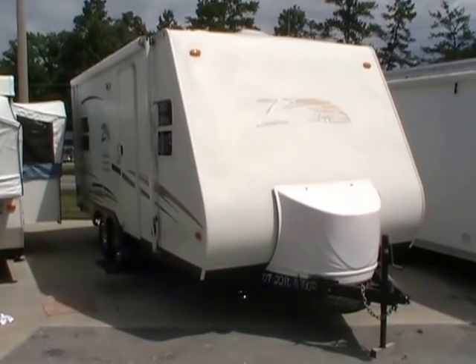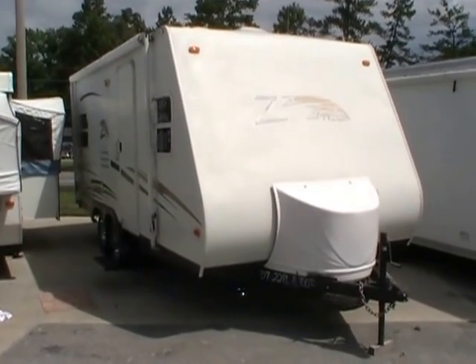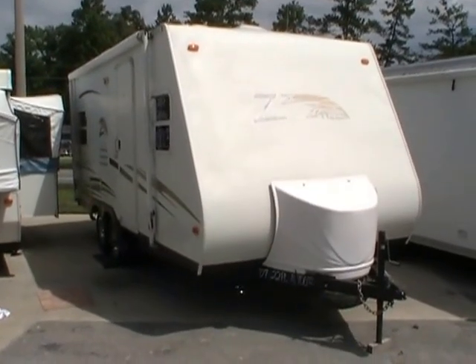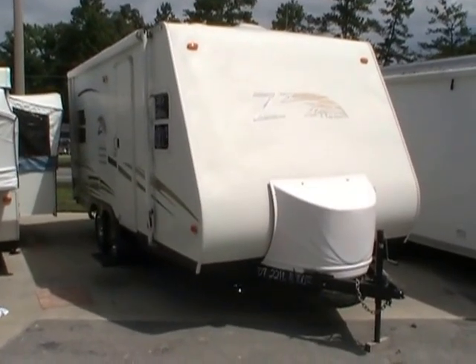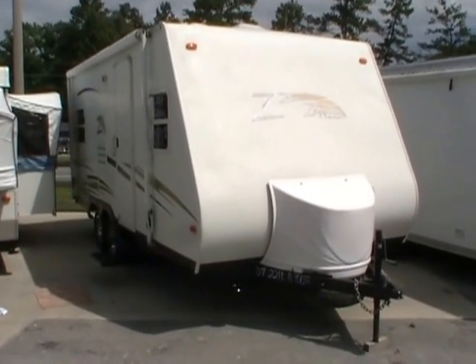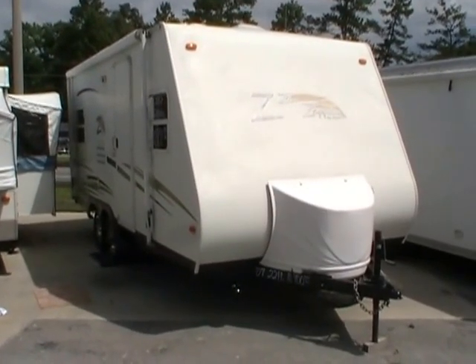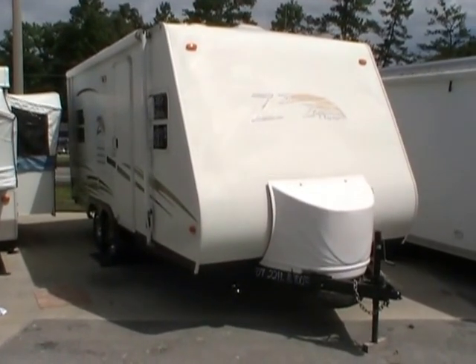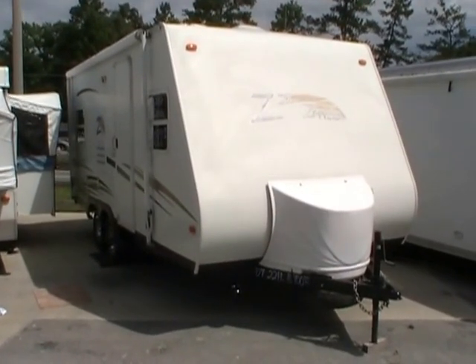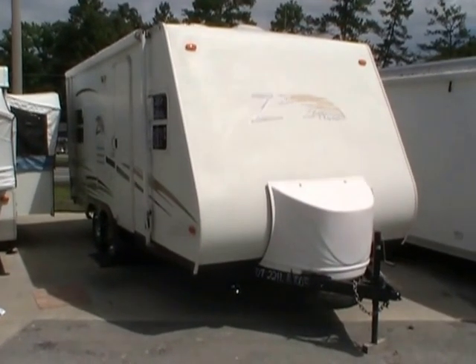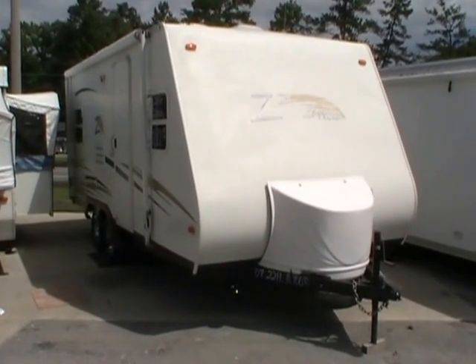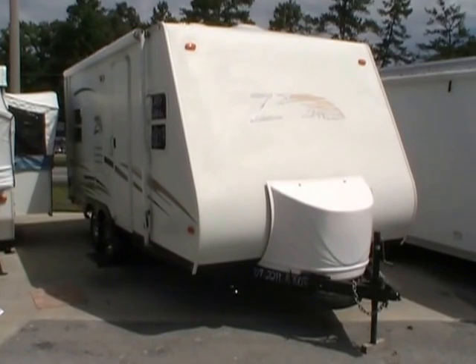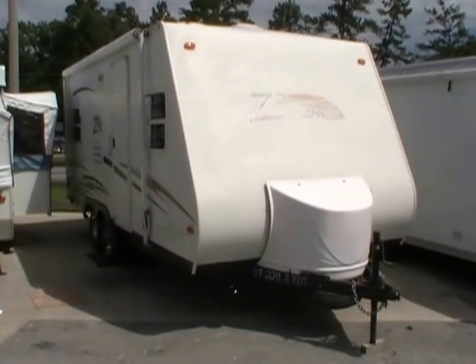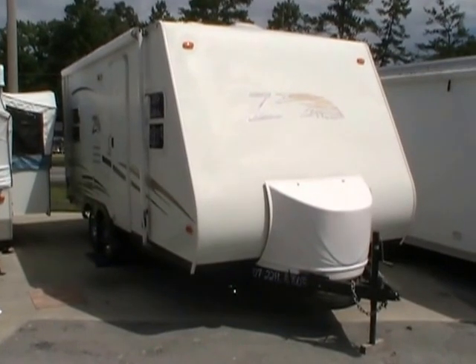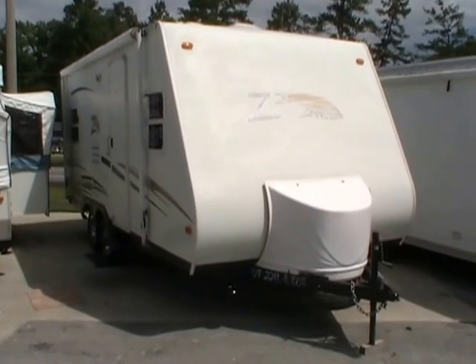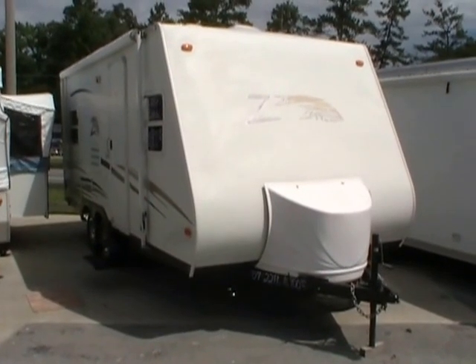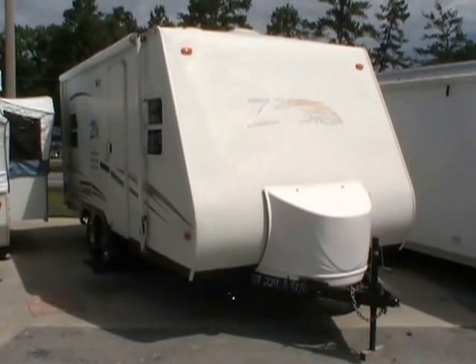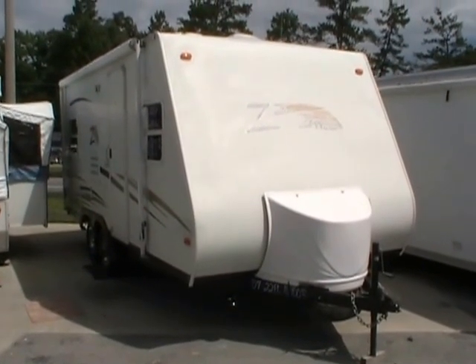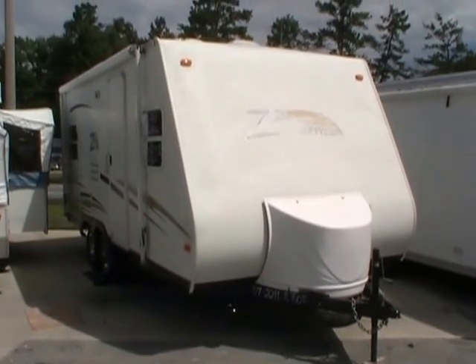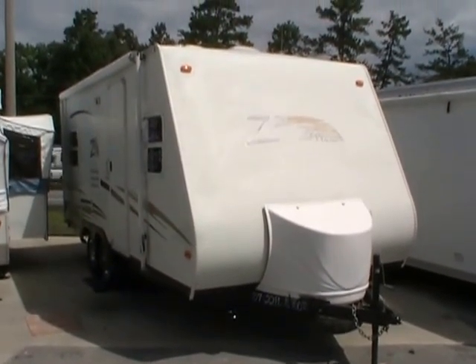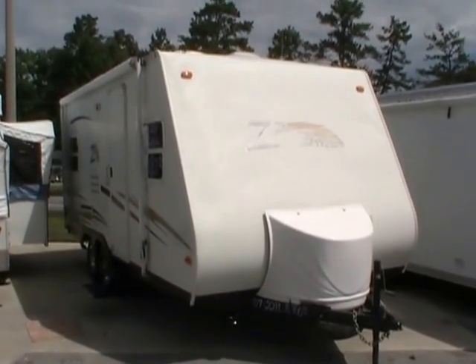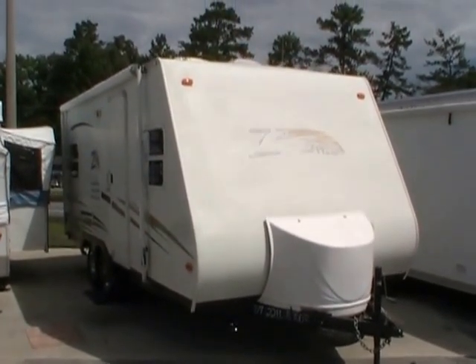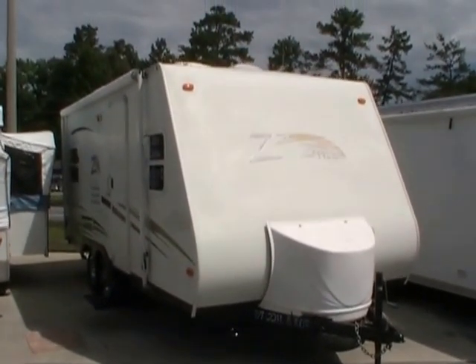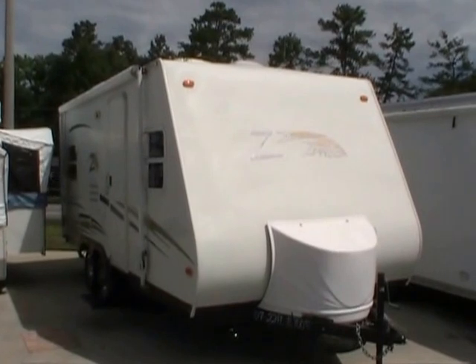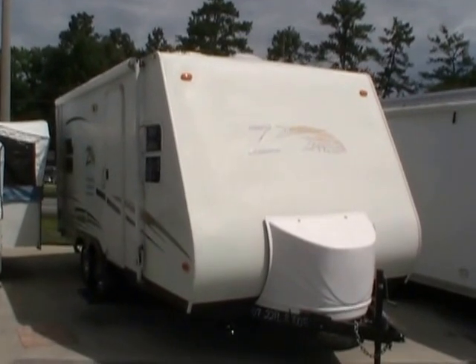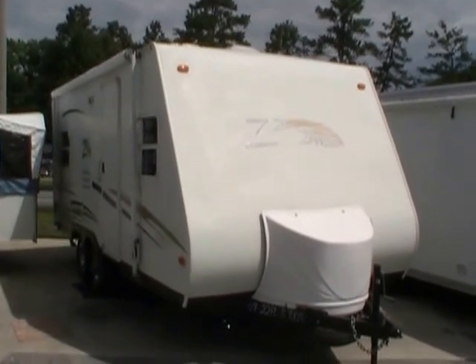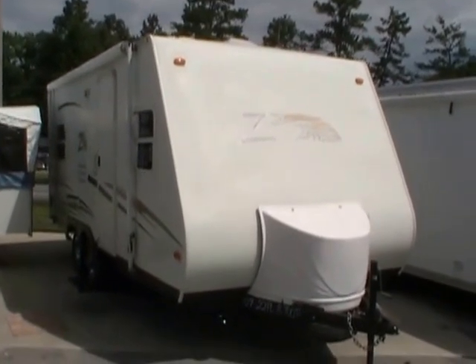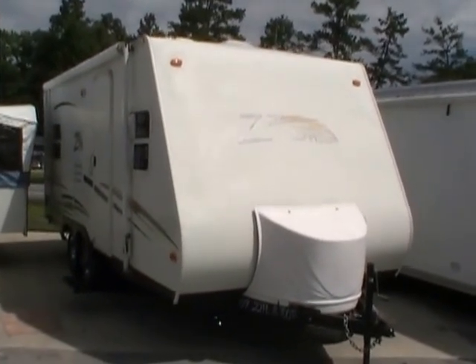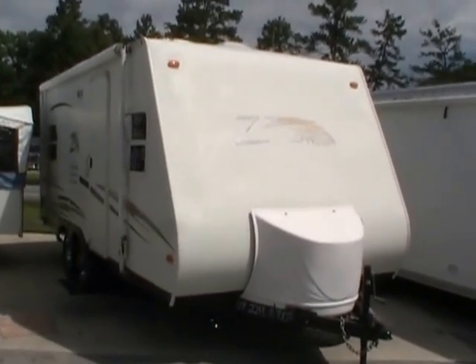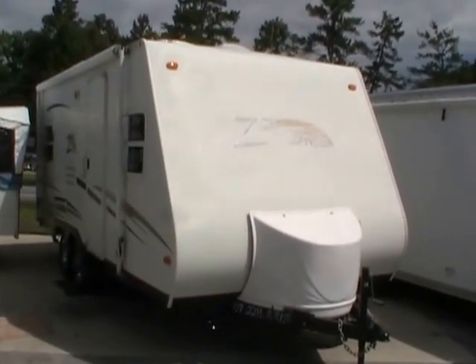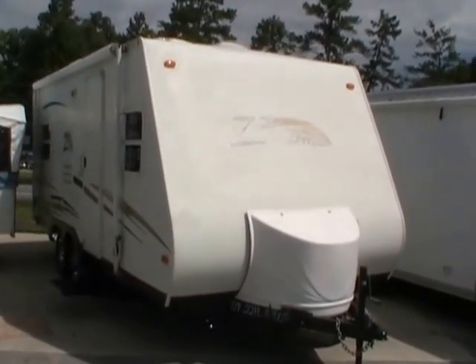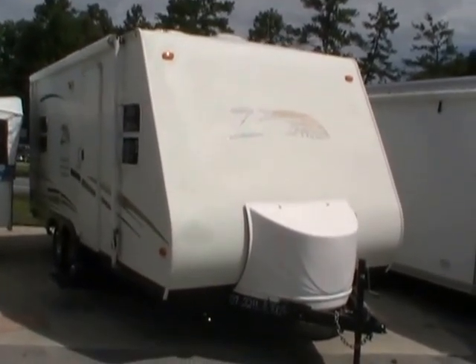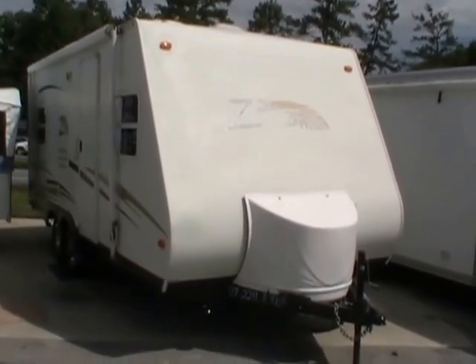Good afternoon folks, Big Bo here with another great travel trailer value from Parkway RV Center. Today we're looking at a 2007 Keystone Zeppelin Z2, model number Z191.